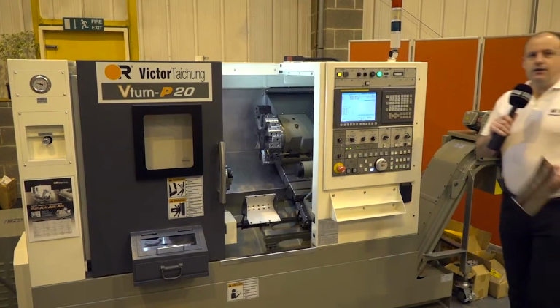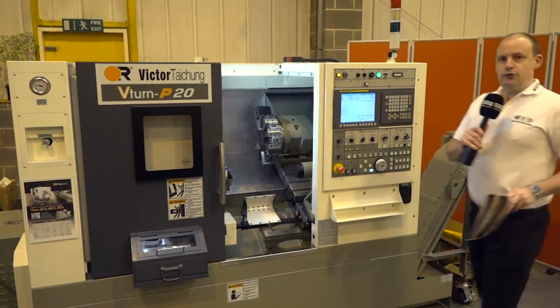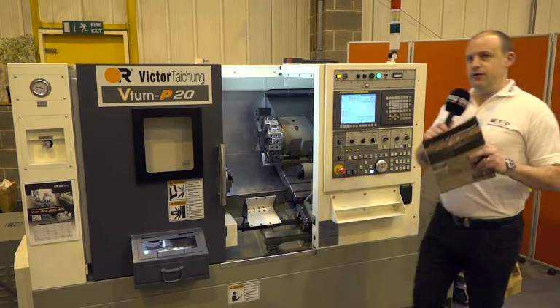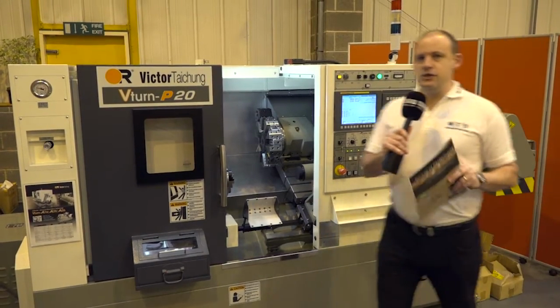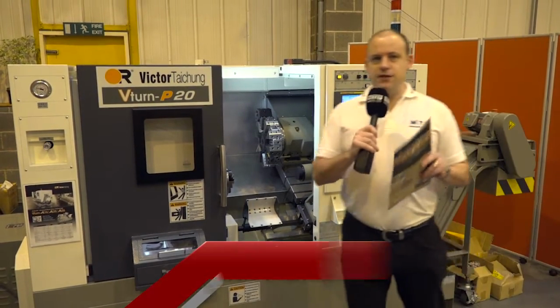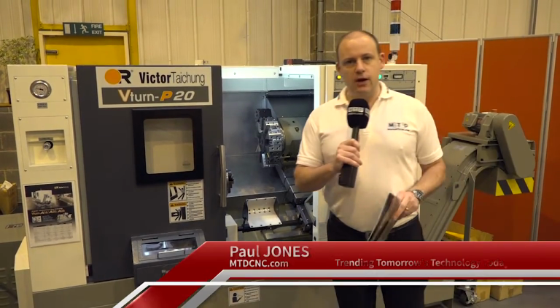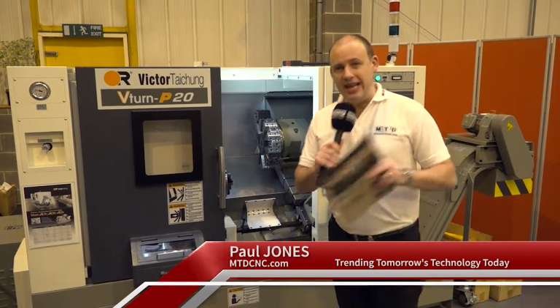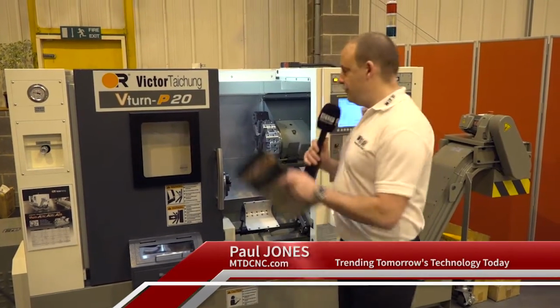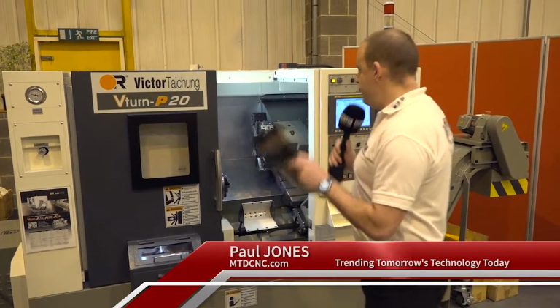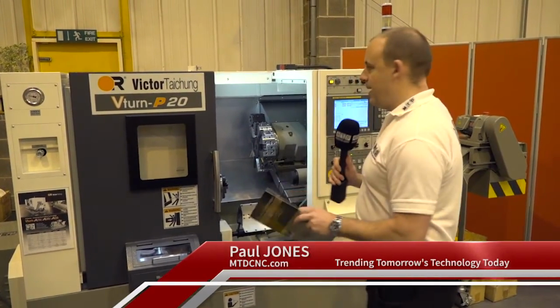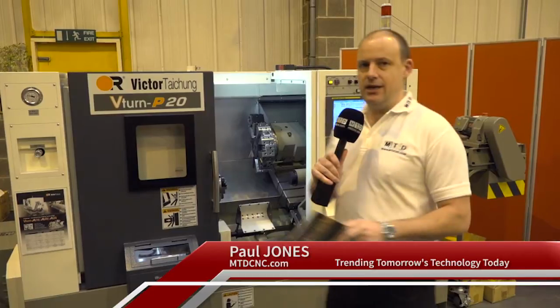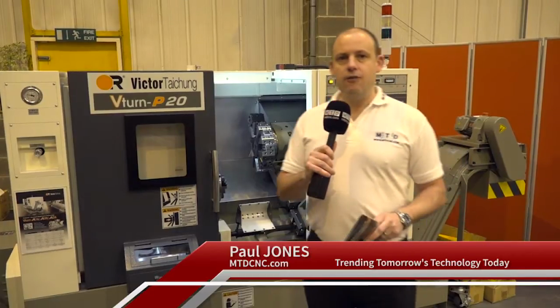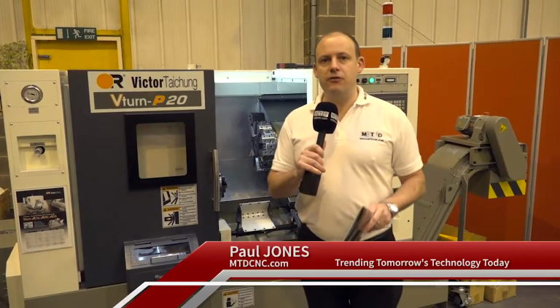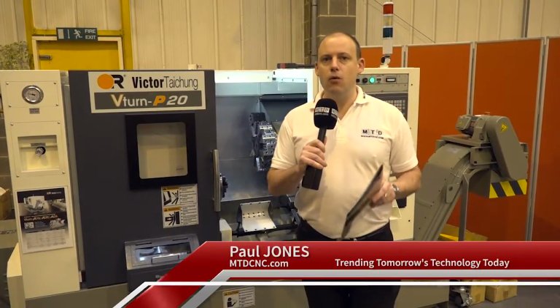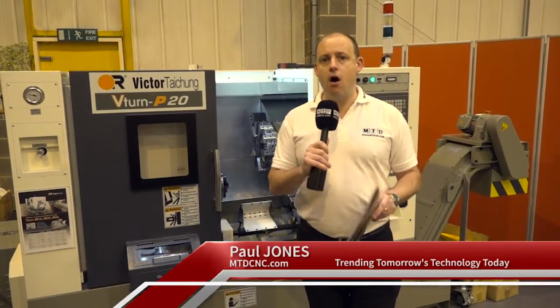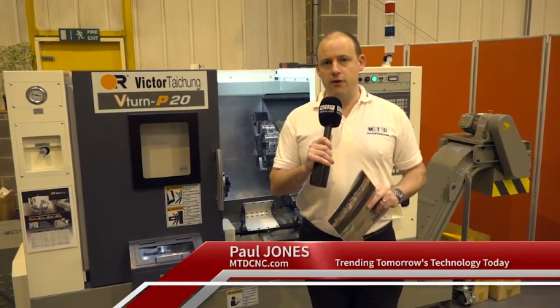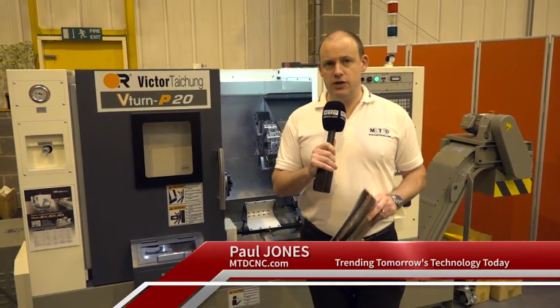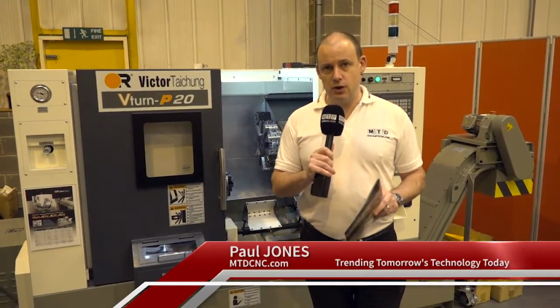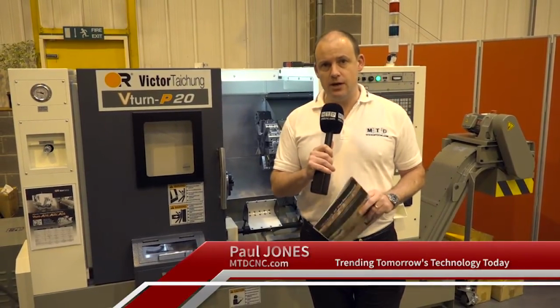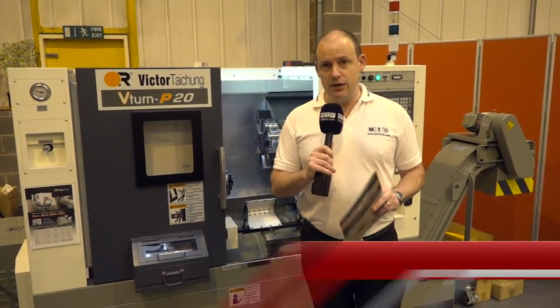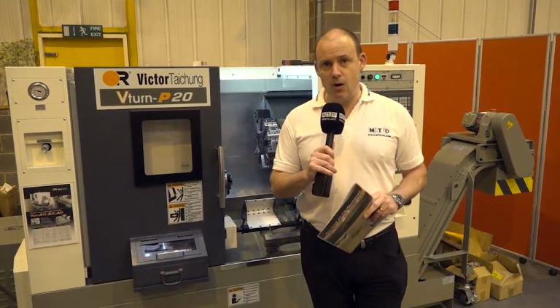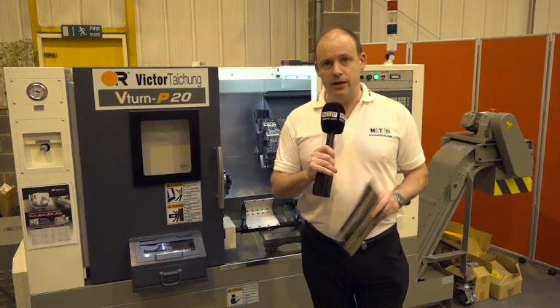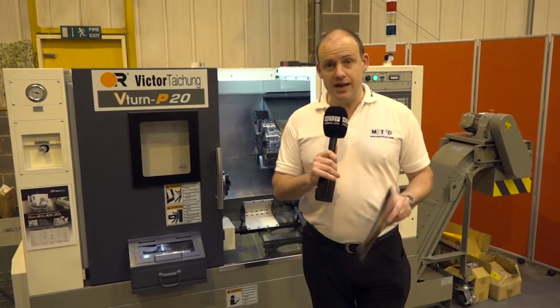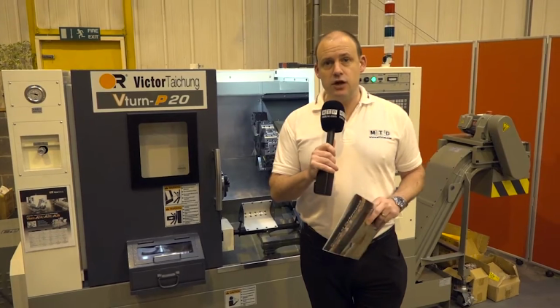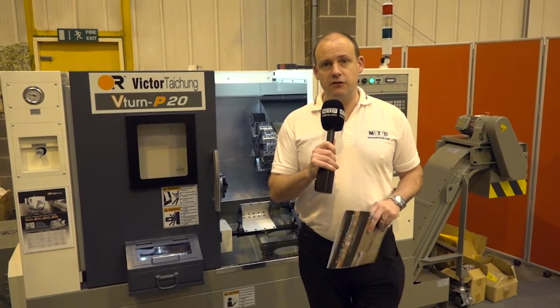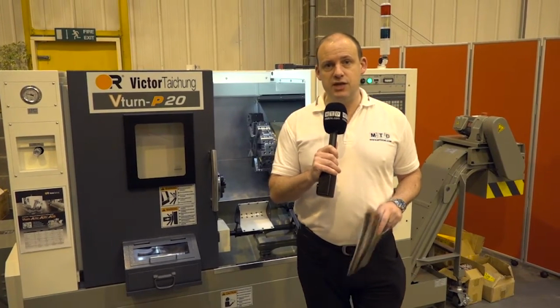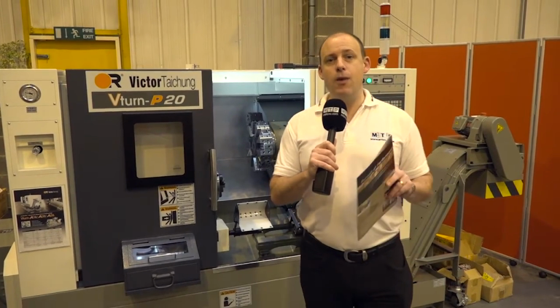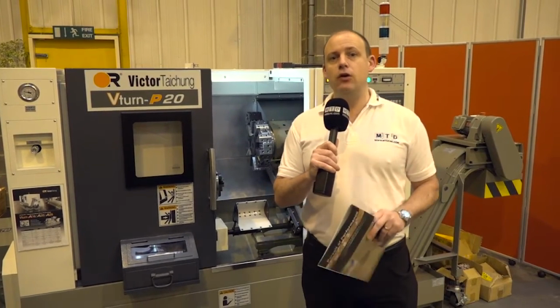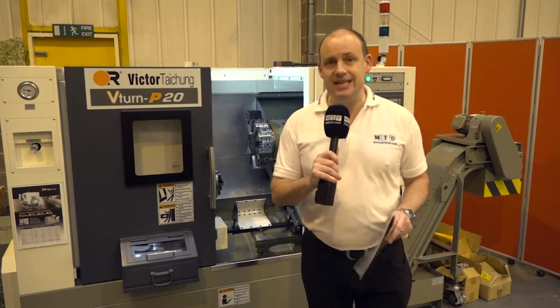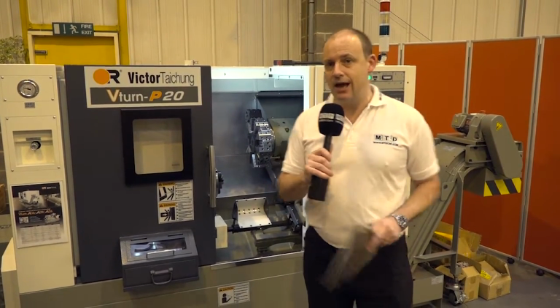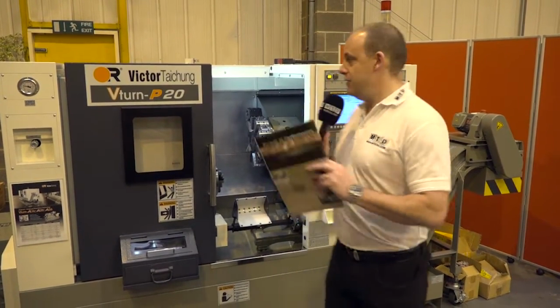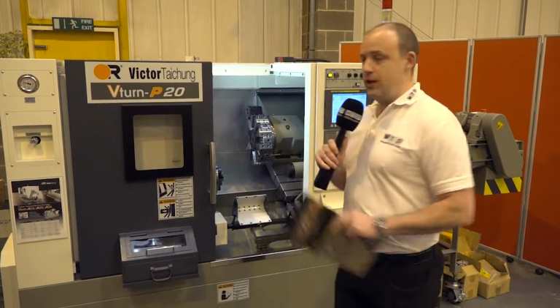Did you know that machines of this size, lathes of this capacity, represent more than half of the machines sold in the UK market? Today it's the turn of Victor CNC and we're going to have a look in detail at this P20.